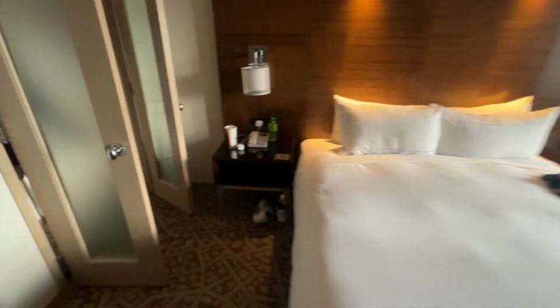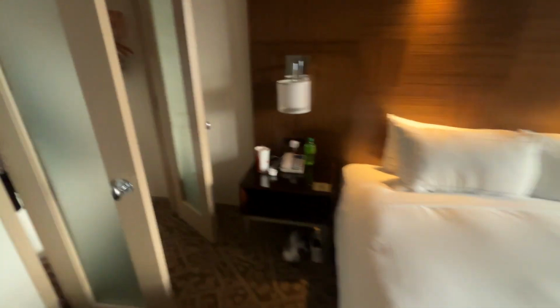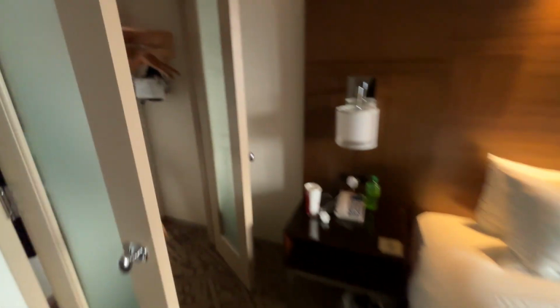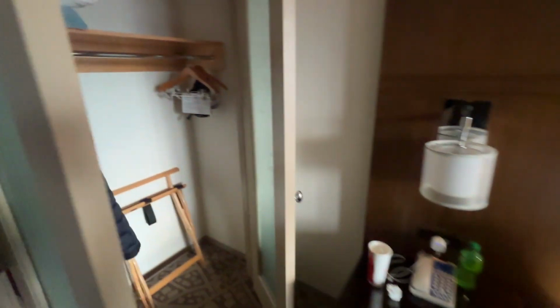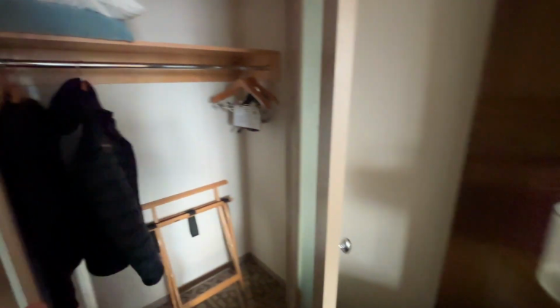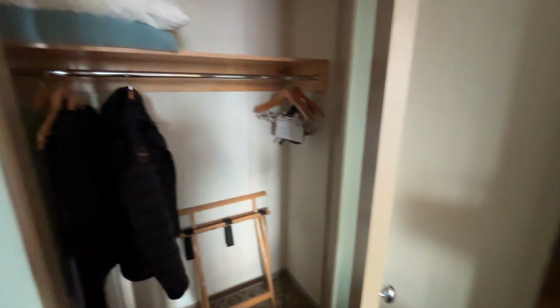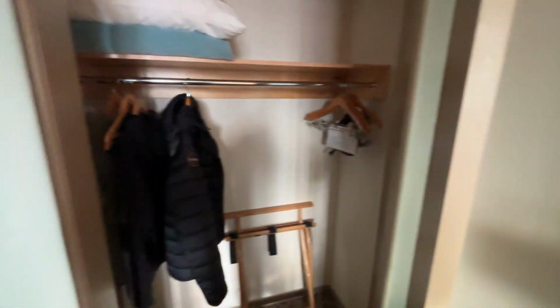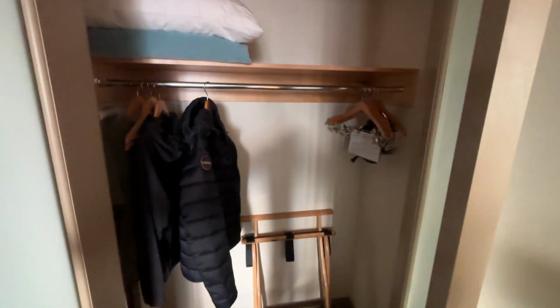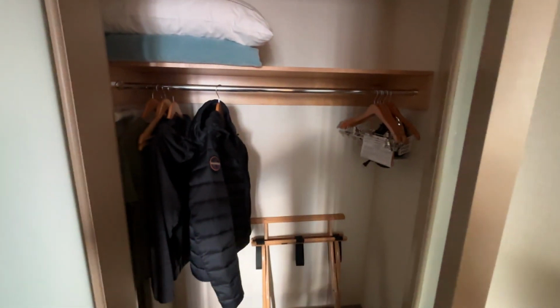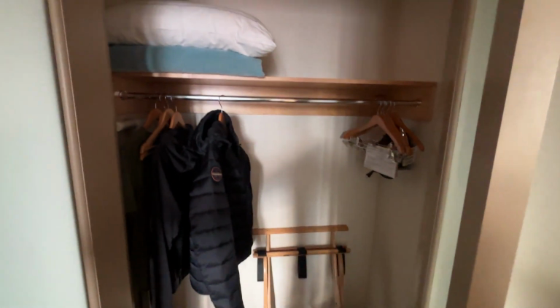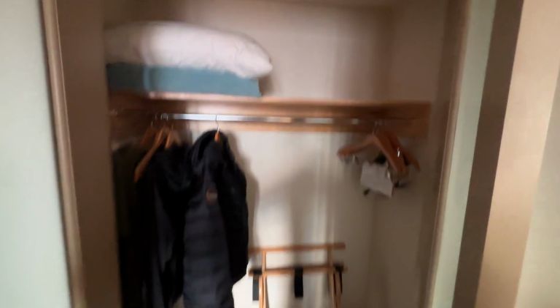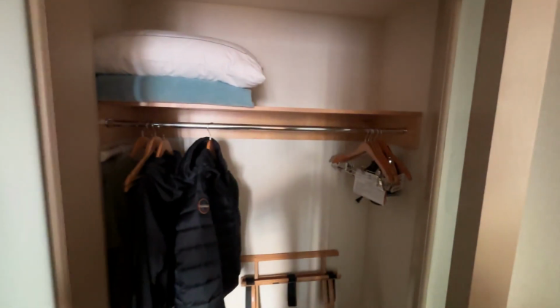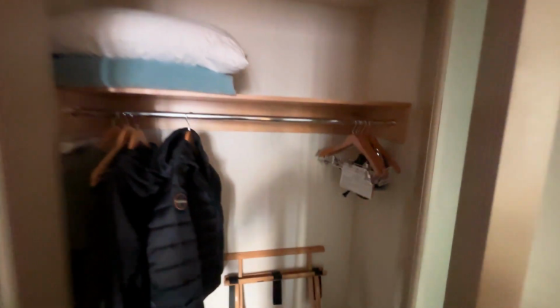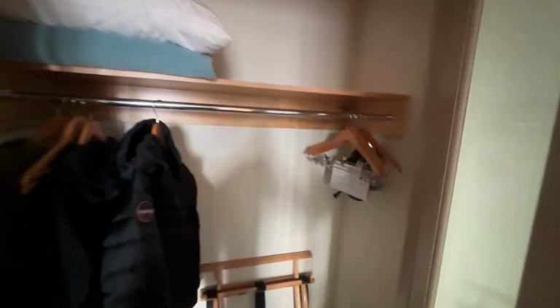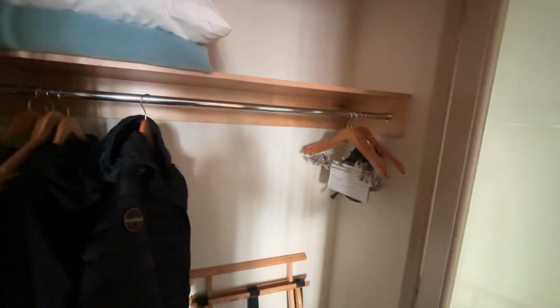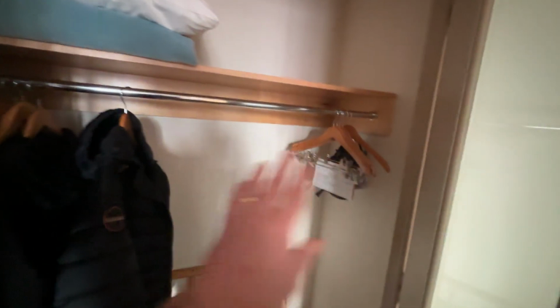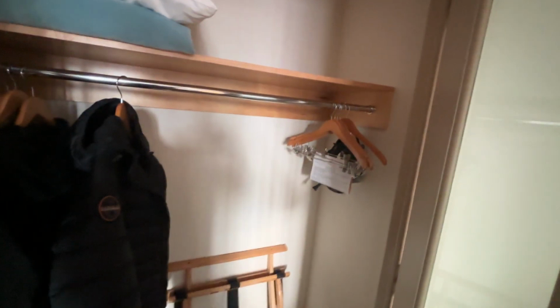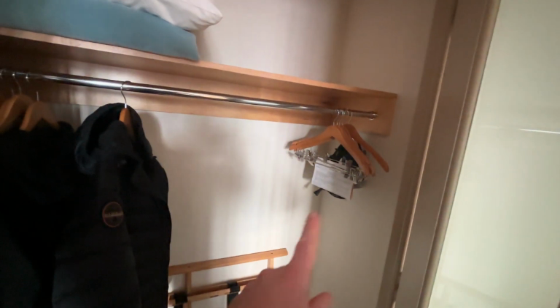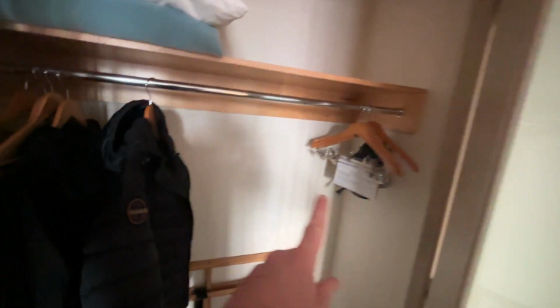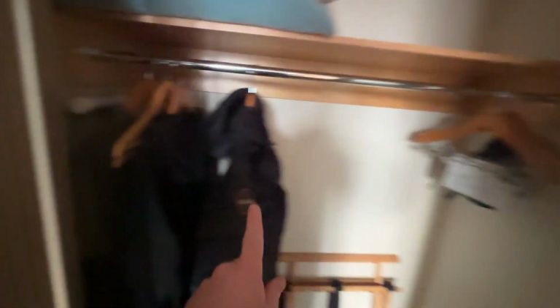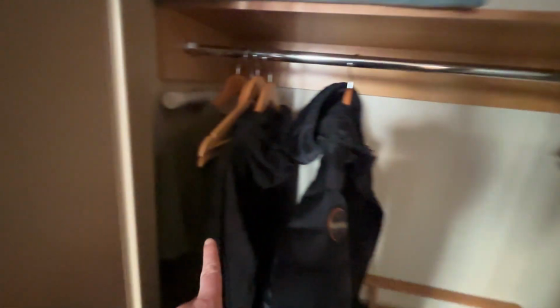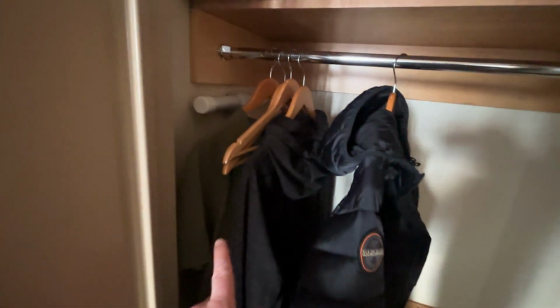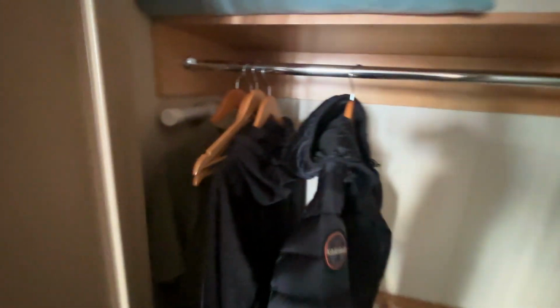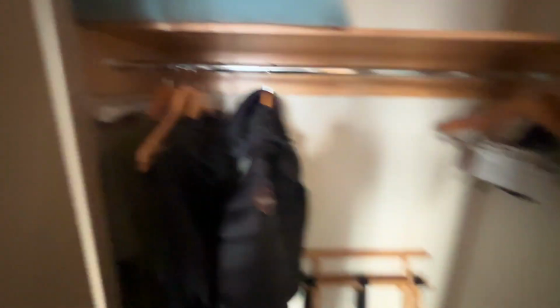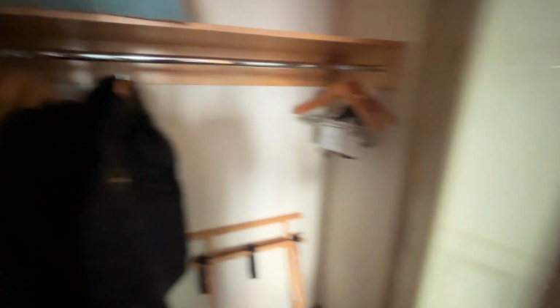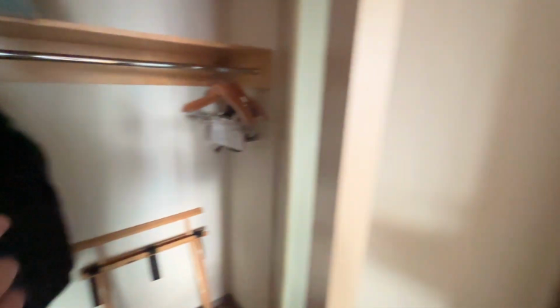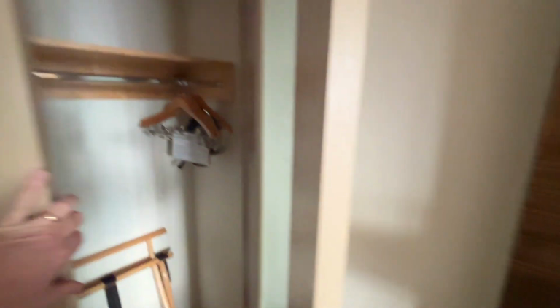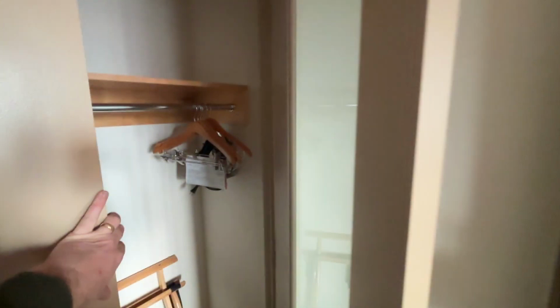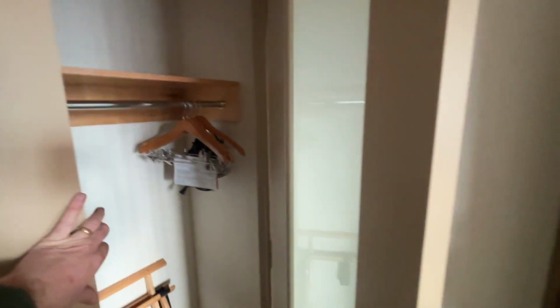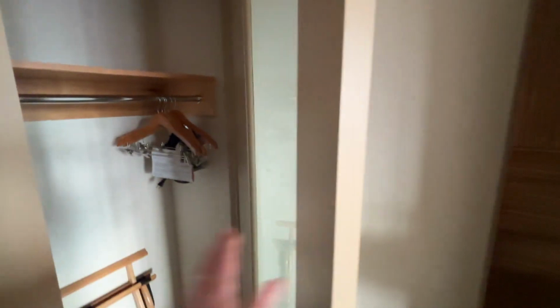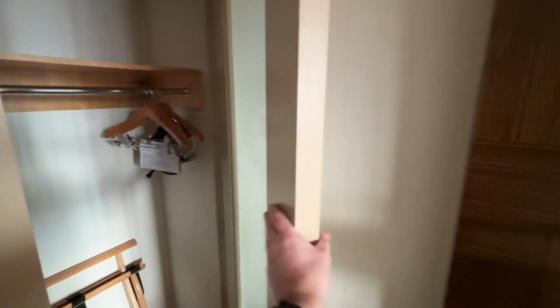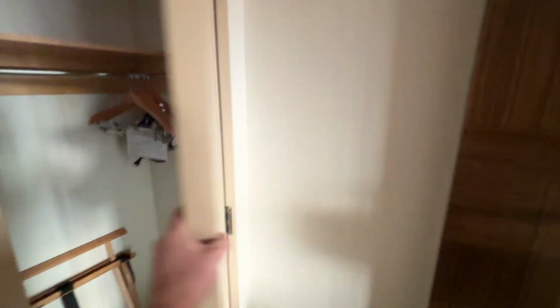You've got storage here, some extra pillows and stuff like that, loads of hangers, an iron and an ironing board — which we will use because some of my stuff is creased.